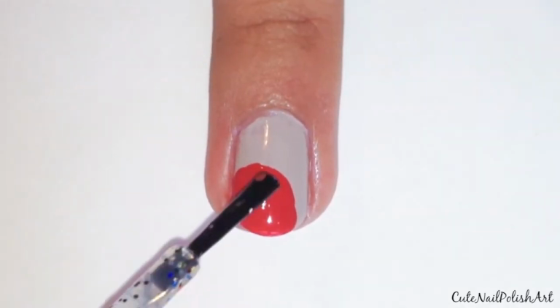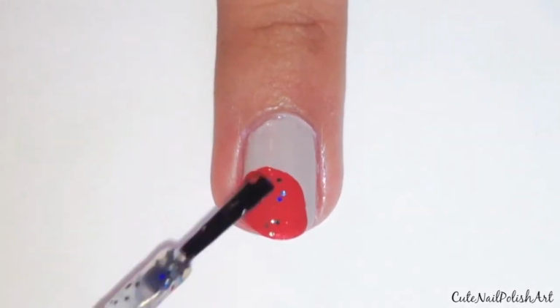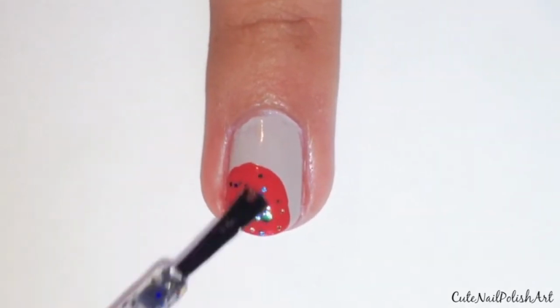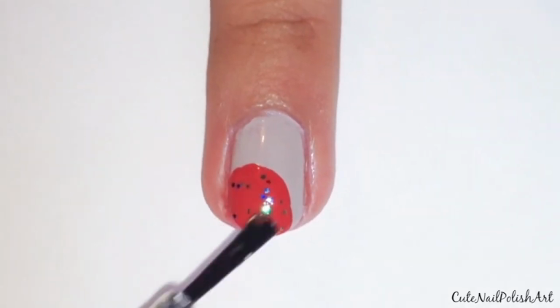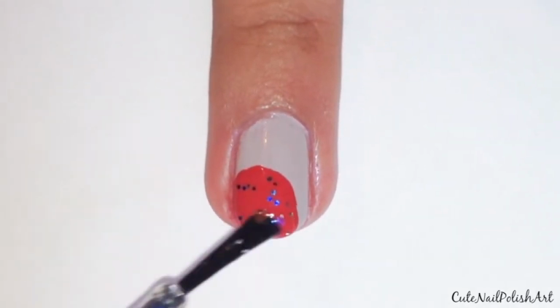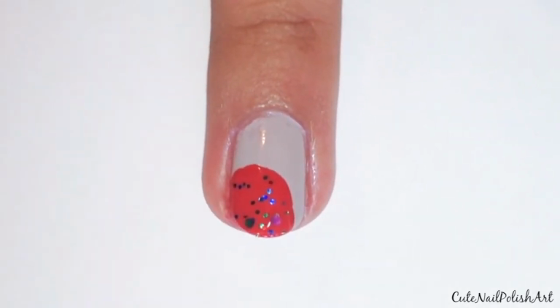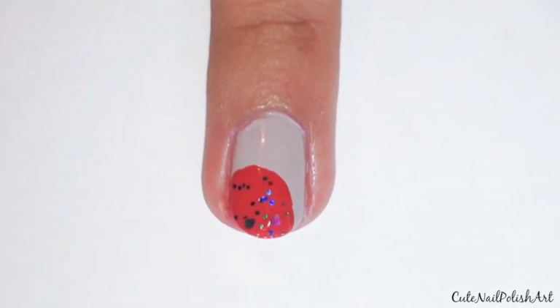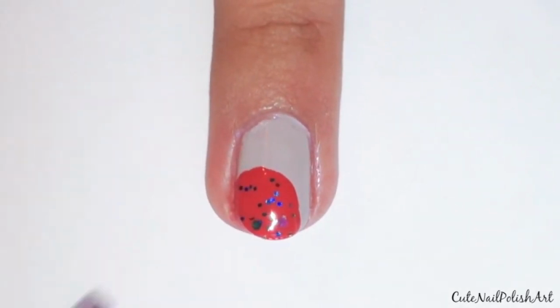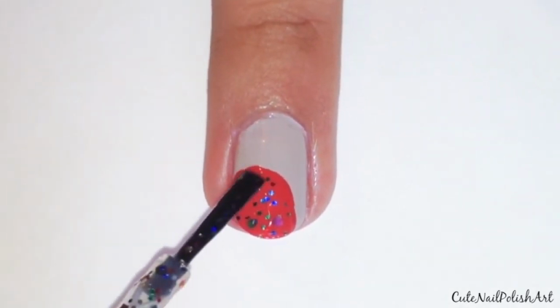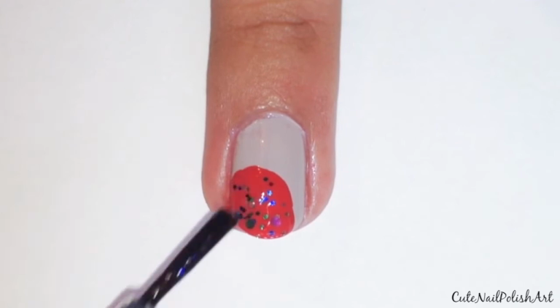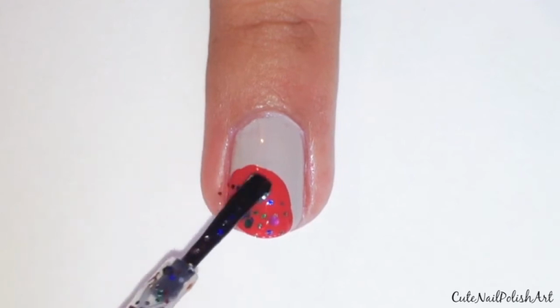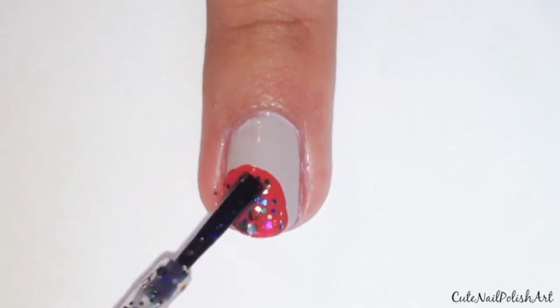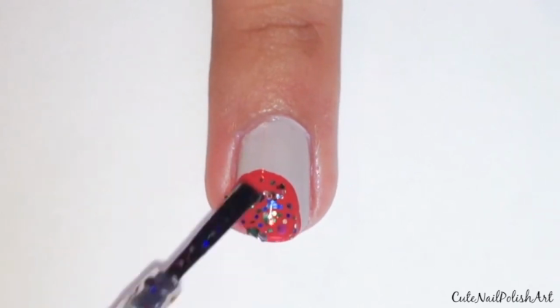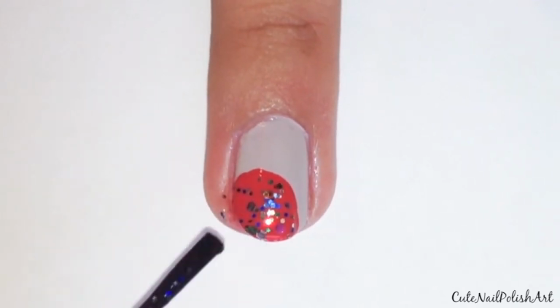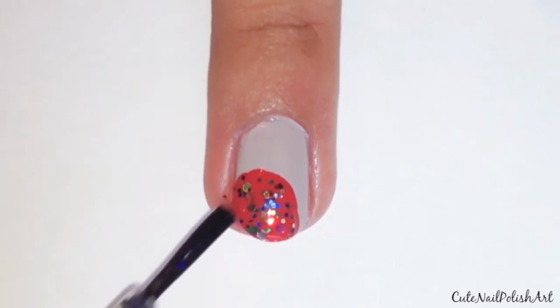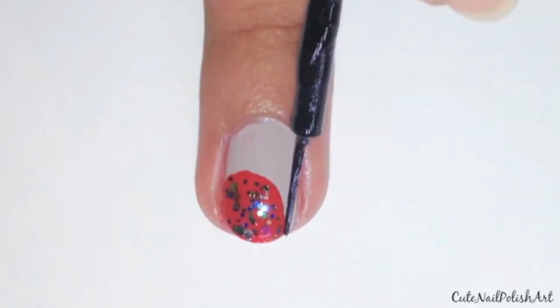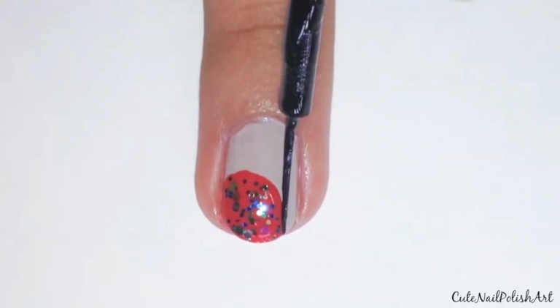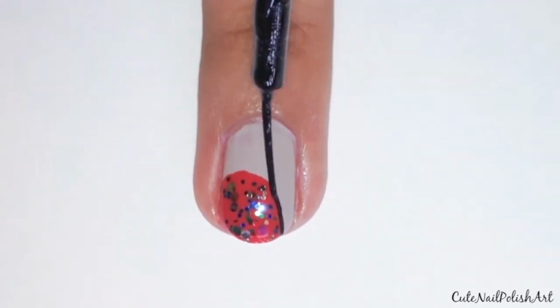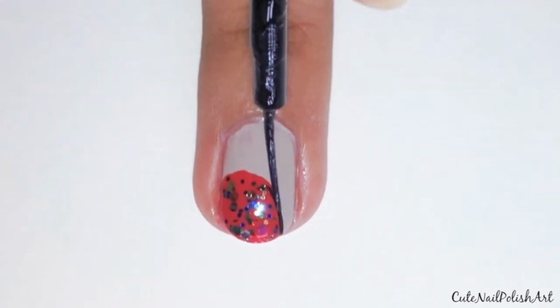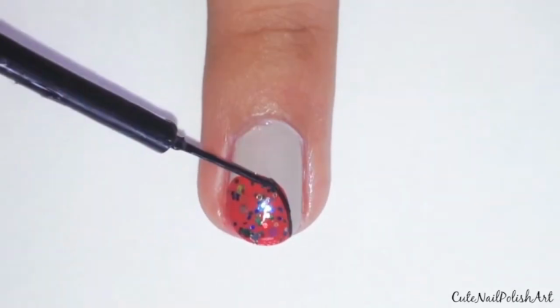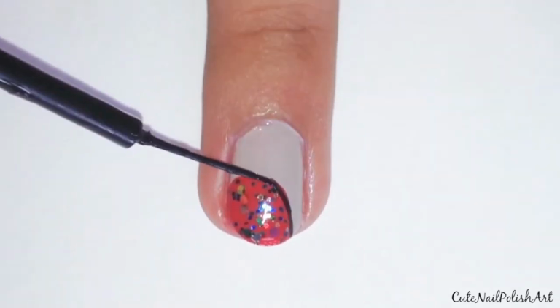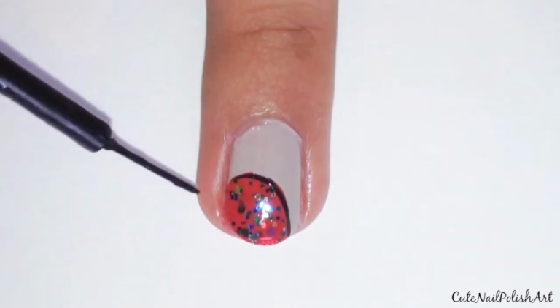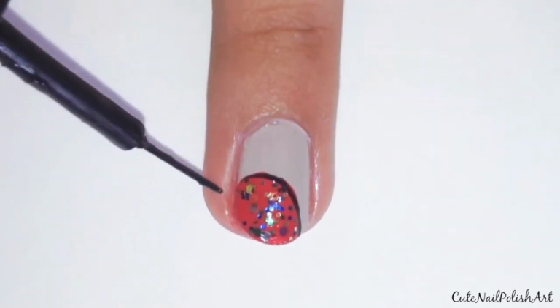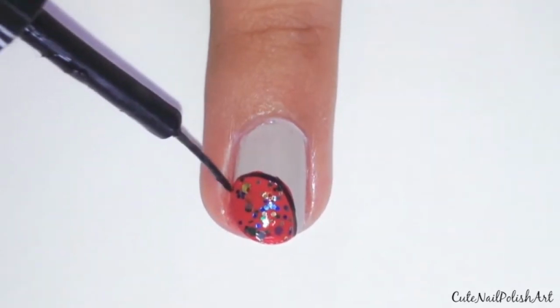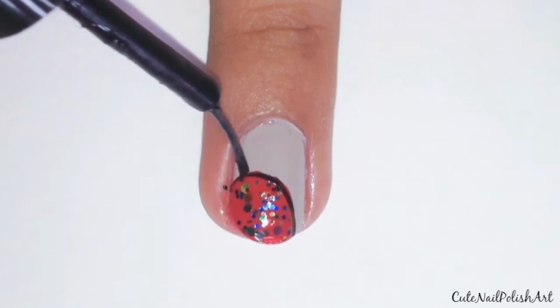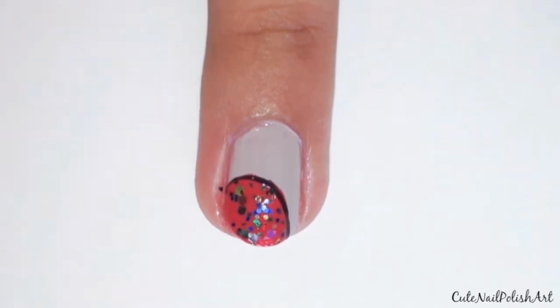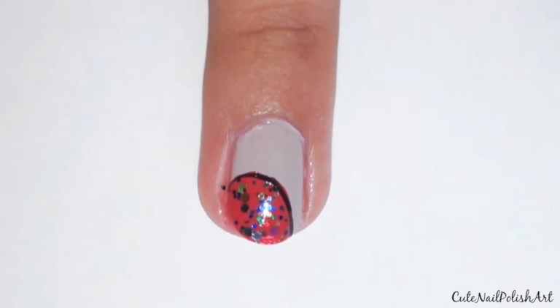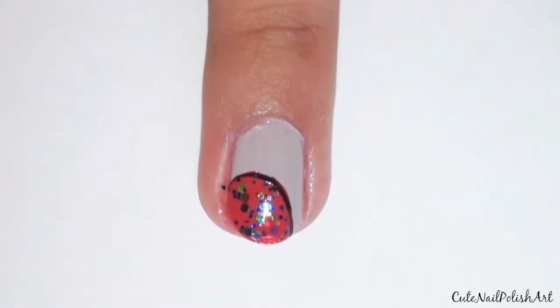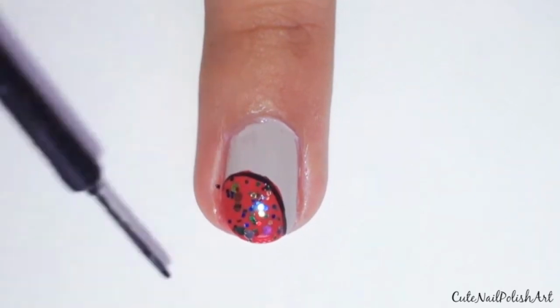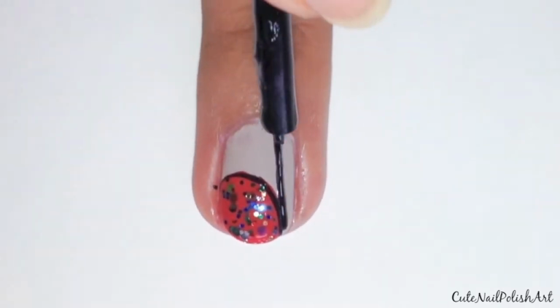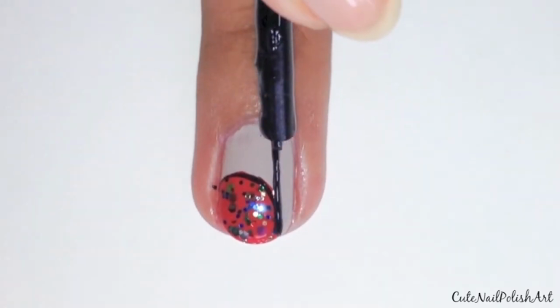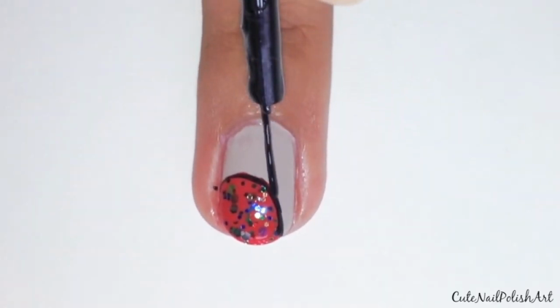Next grab your favourite multicoloured glitter polish and apply it onto your semi-circle. Then with a black striper outline the semi-circle — you can also use a toothpick to do this.